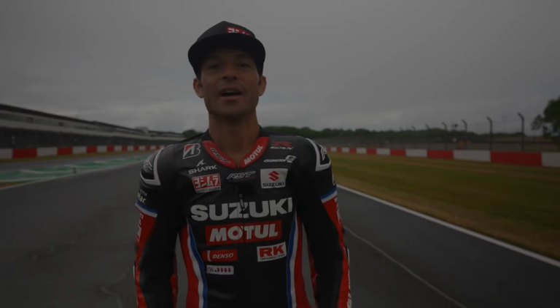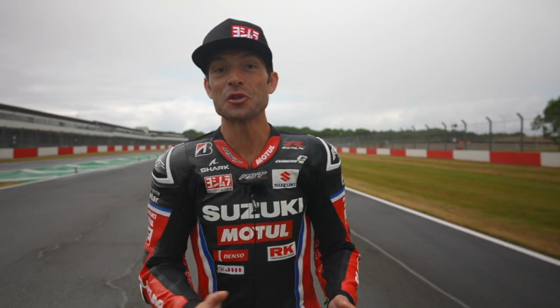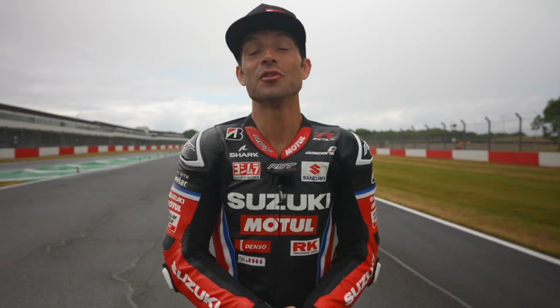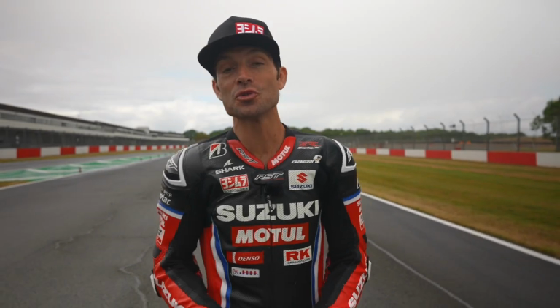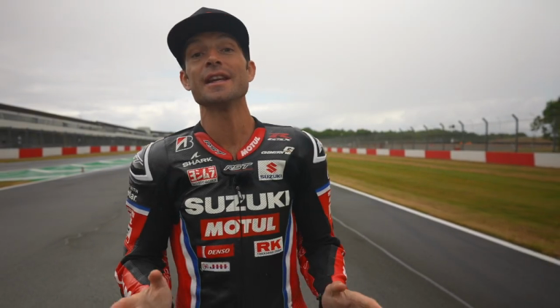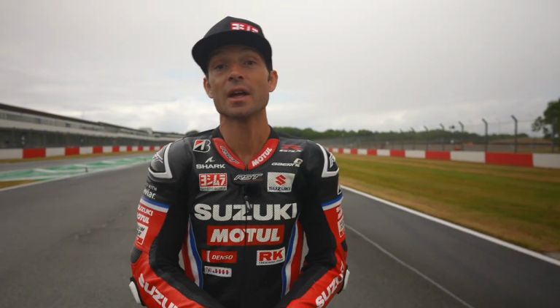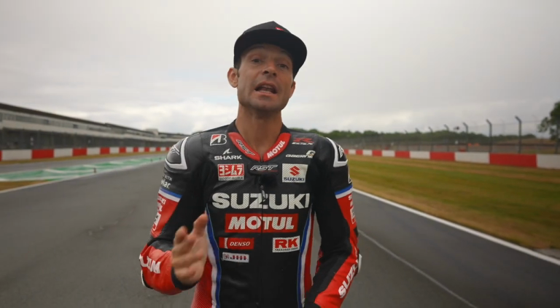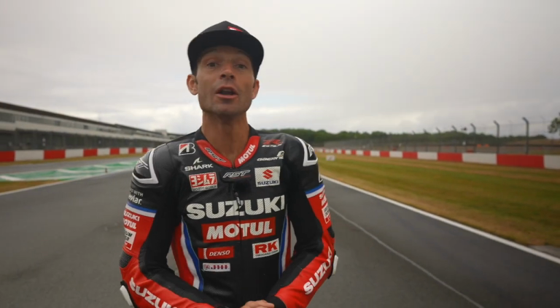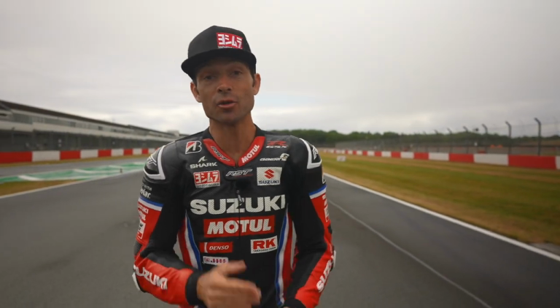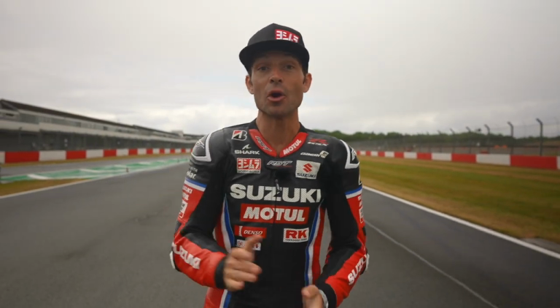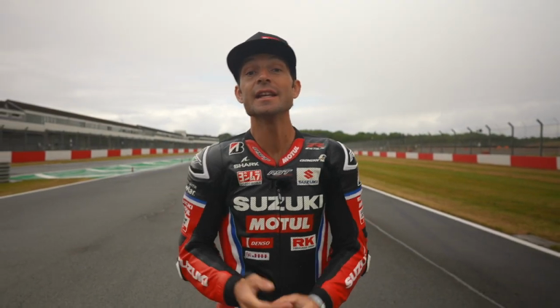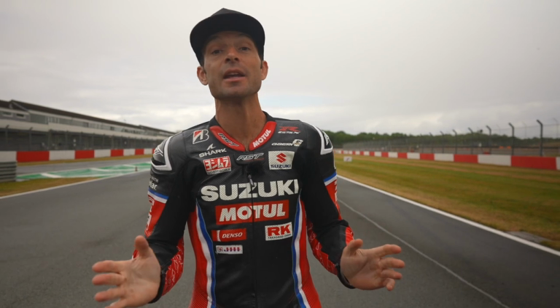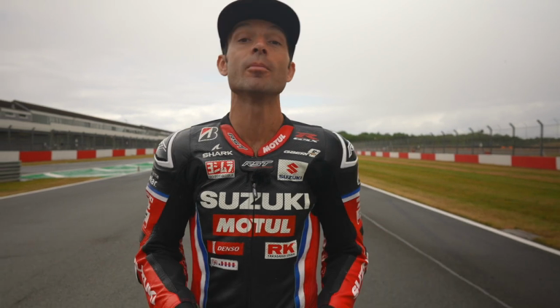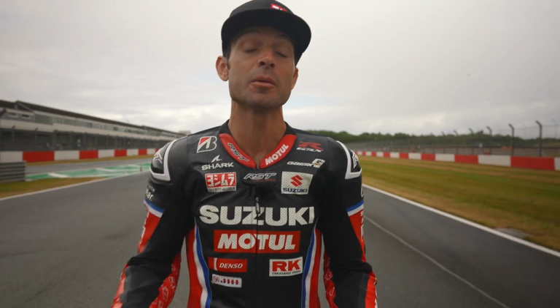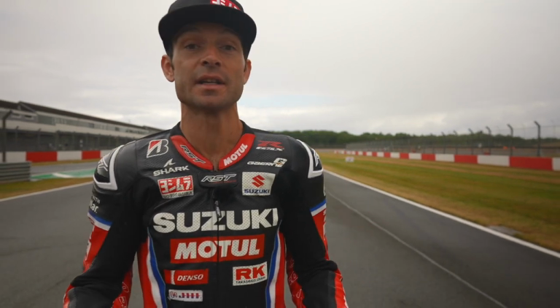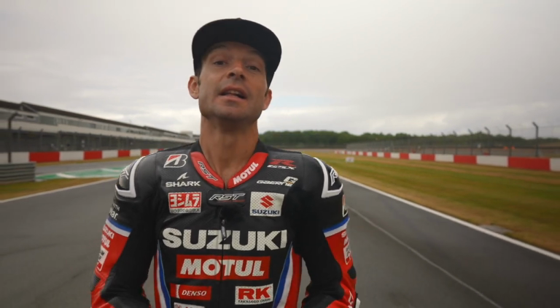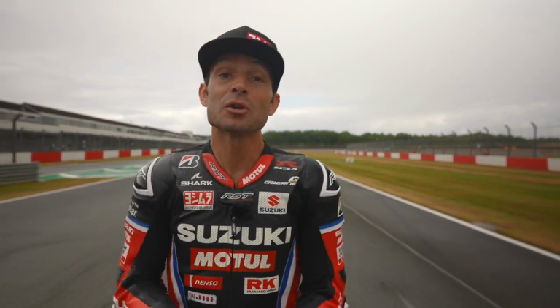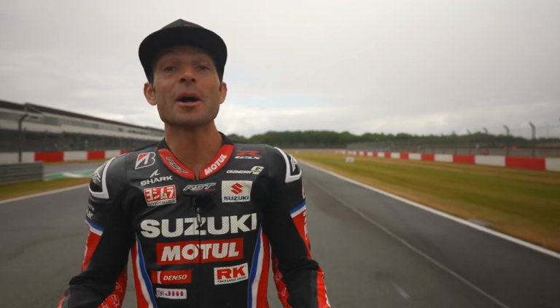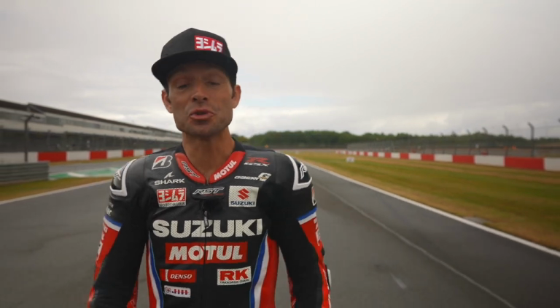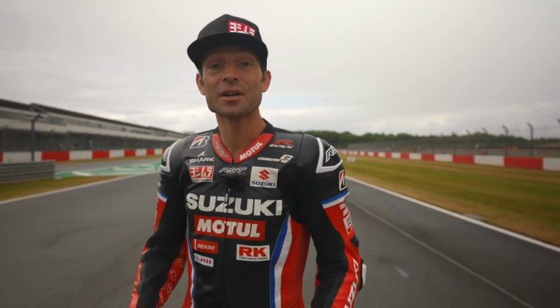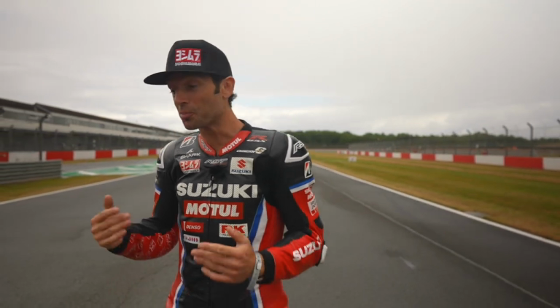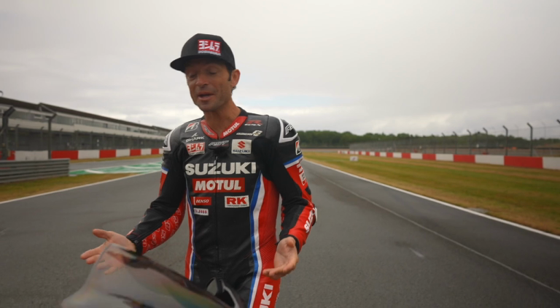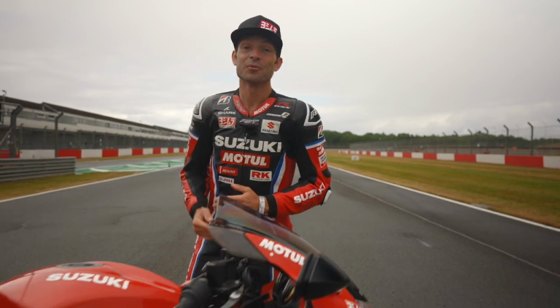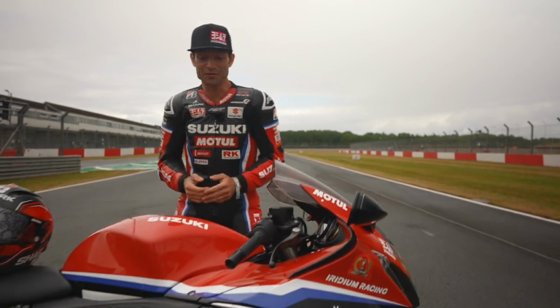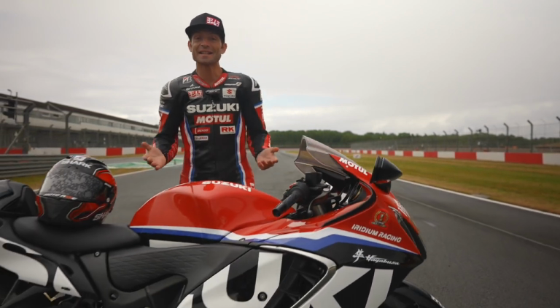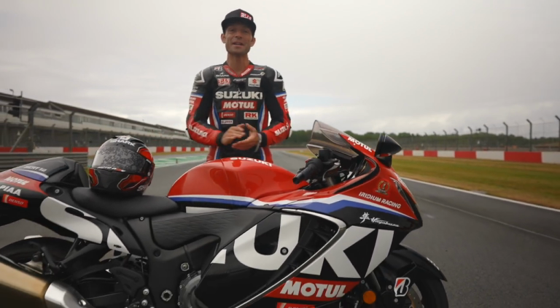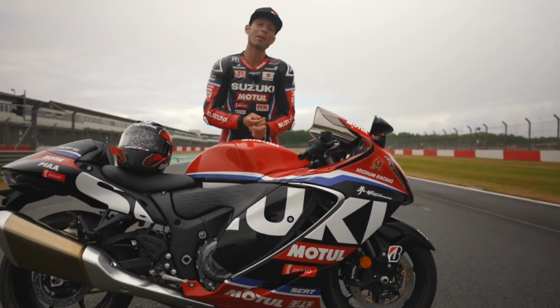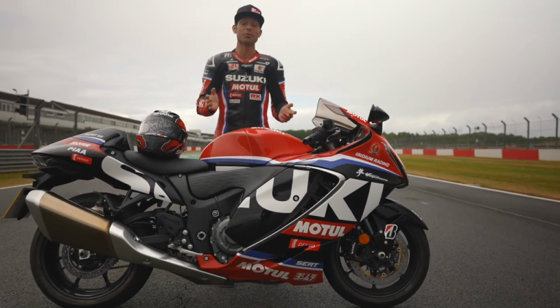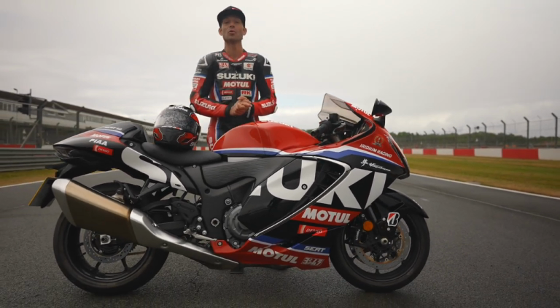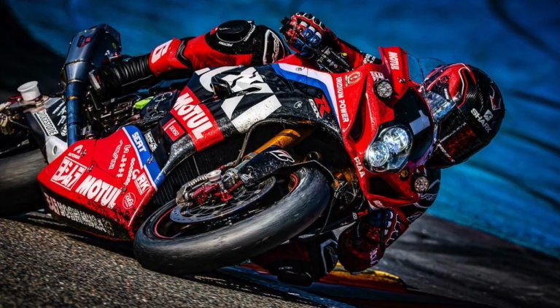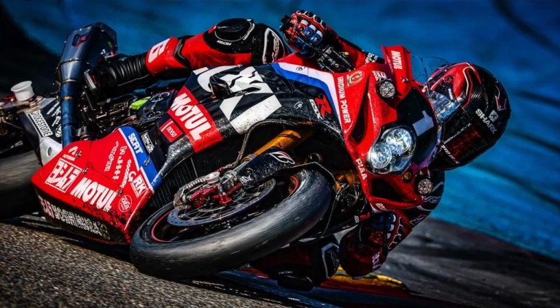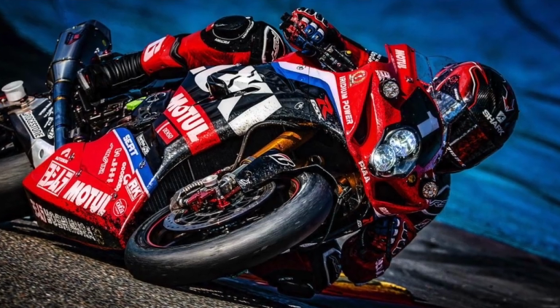I first tried the new Suzuki Hayabusa last year in Le Mans on the French roads and it instantly became one of my favorite bikes. Because I love that bike so much, Suzuki decided to surprise me with this fantastic livery — this replica livery of our Yoshimura Serre Motul team.